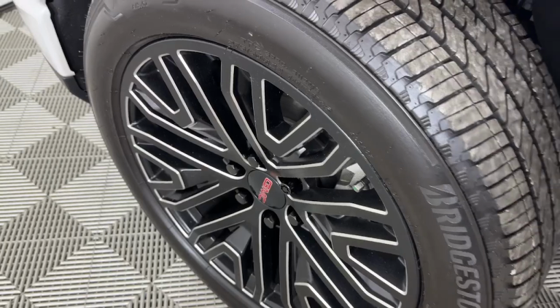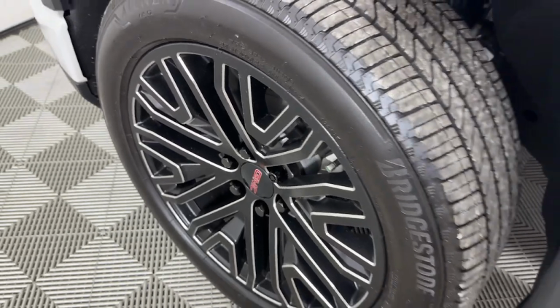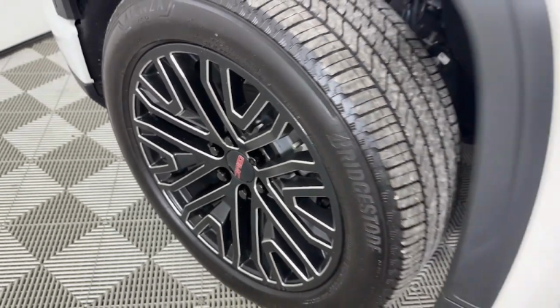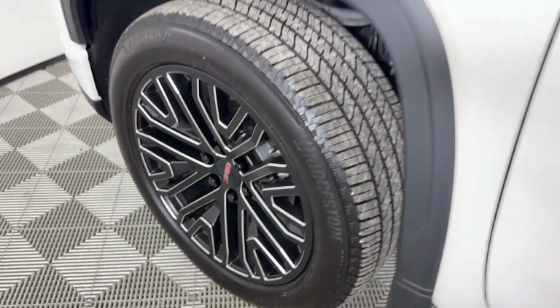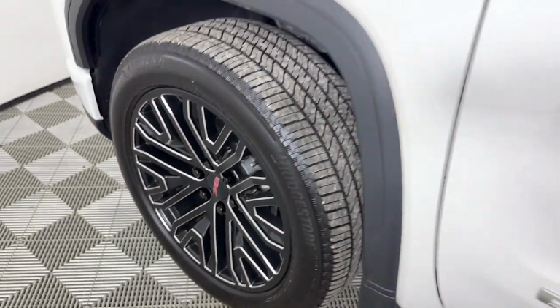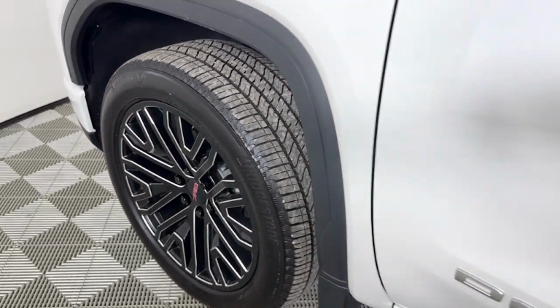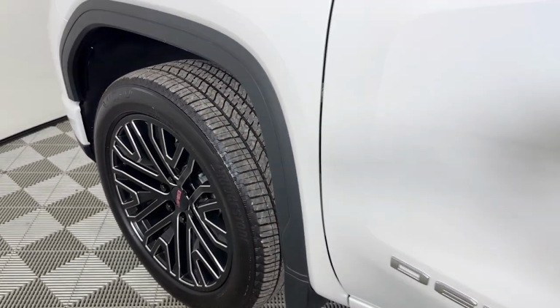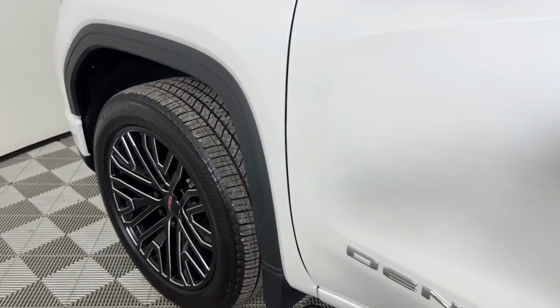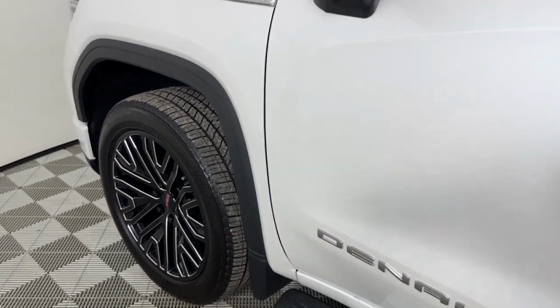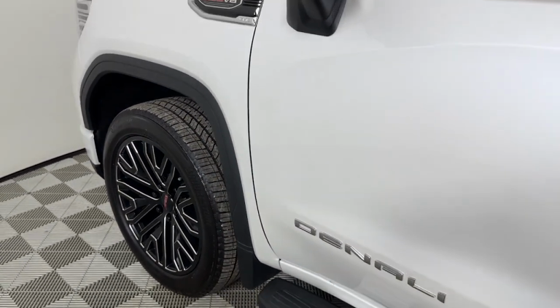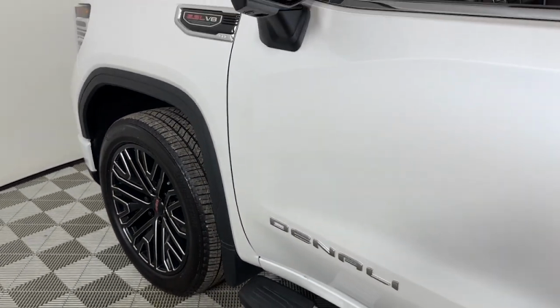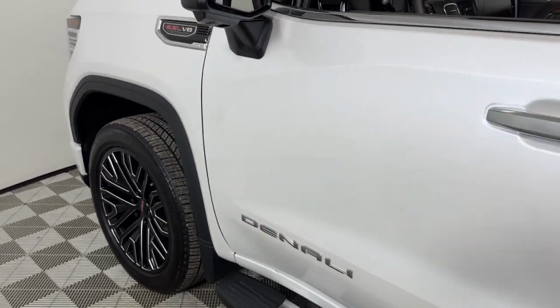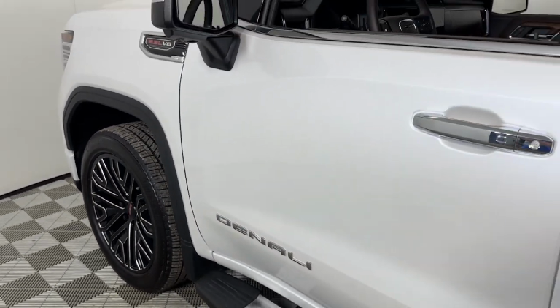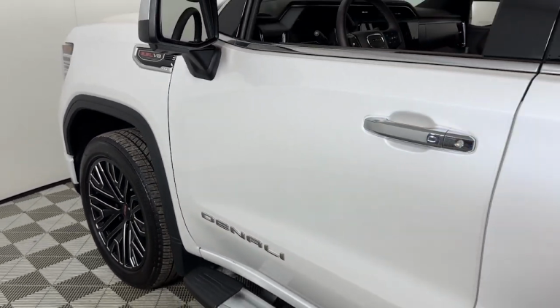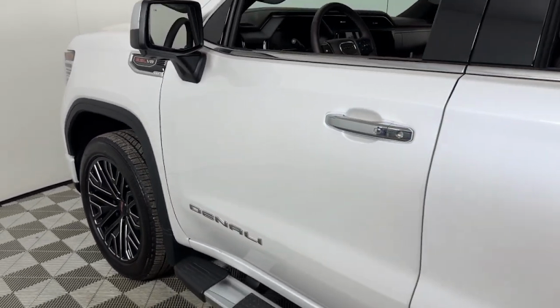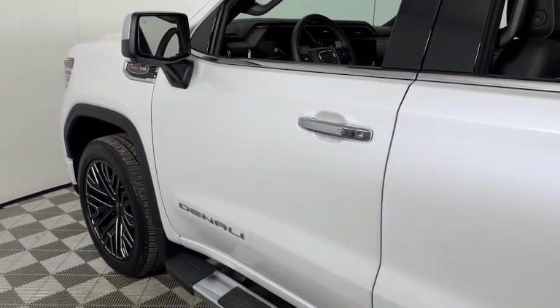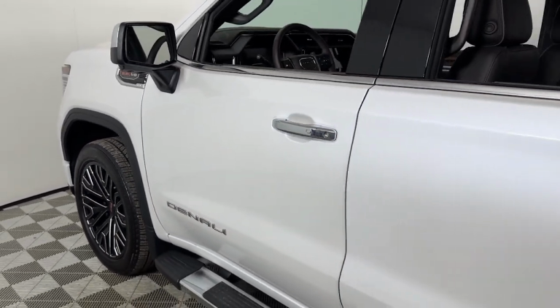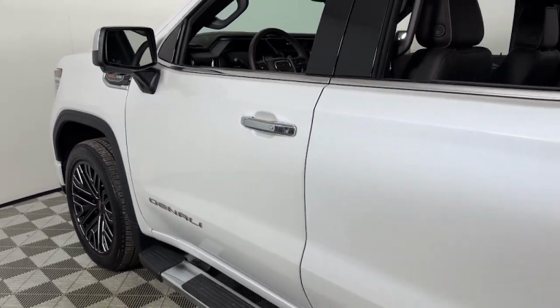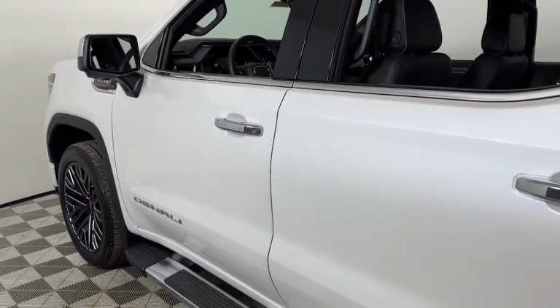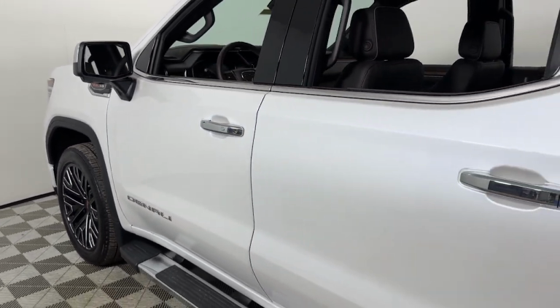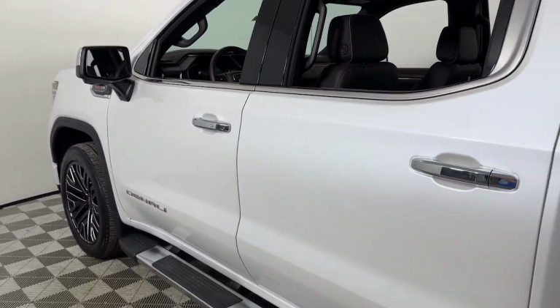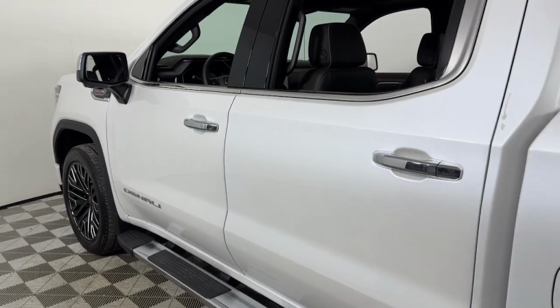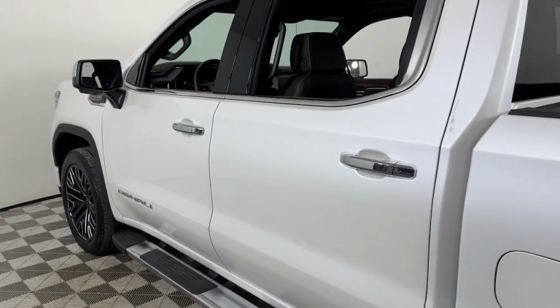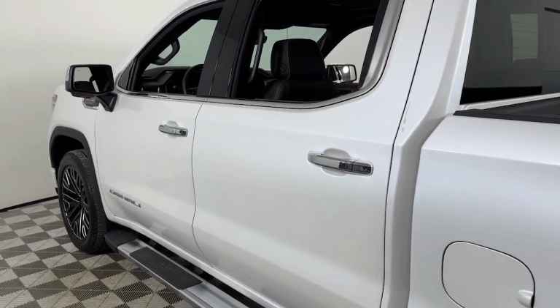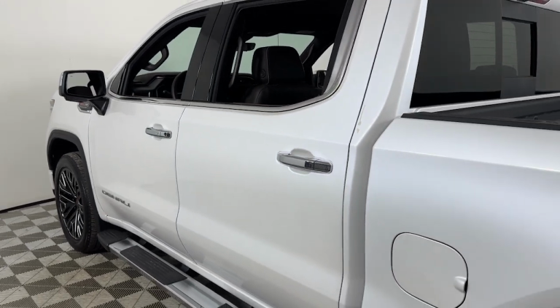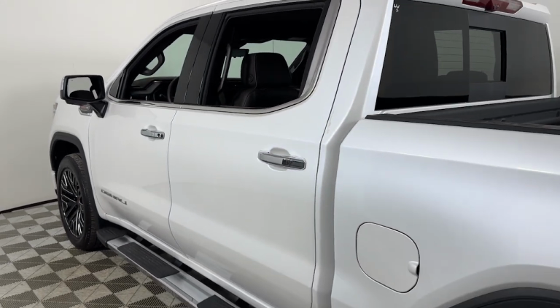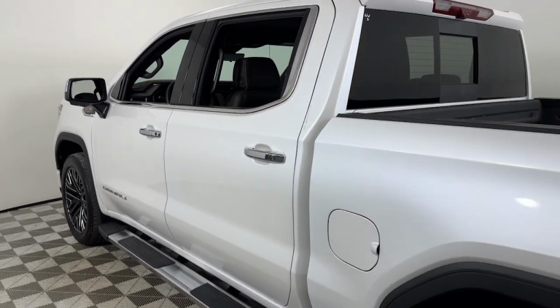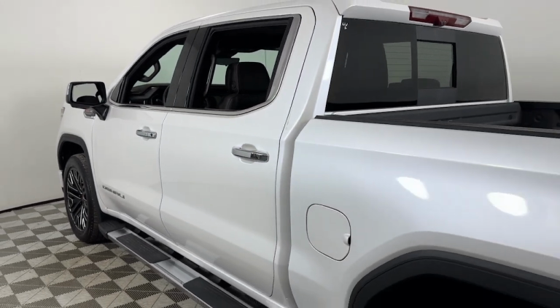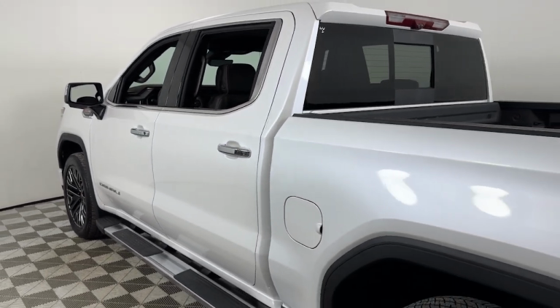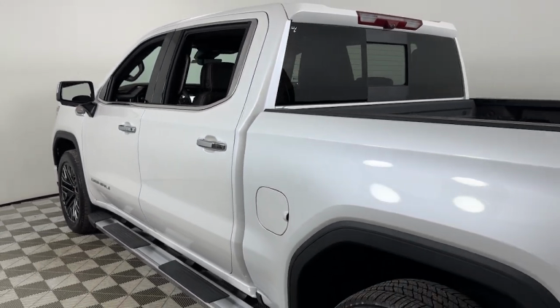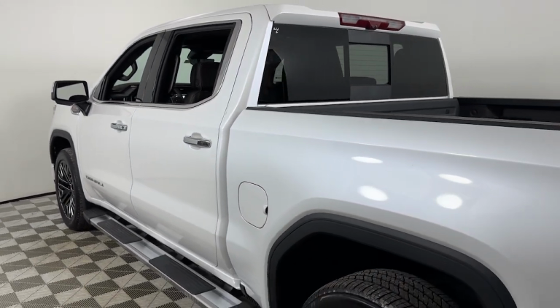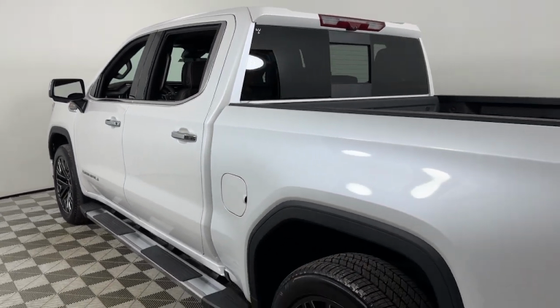Get acquainted with the 2023 GMC Sierra. This vehicle is an outstanding buy with fewer than 10,000 miles on the odometer.